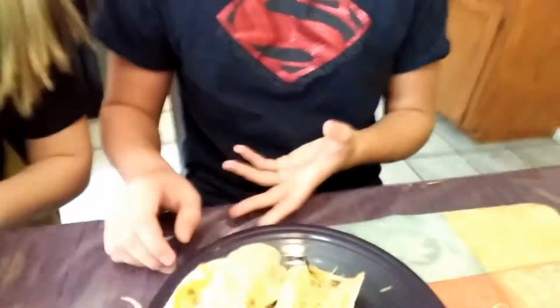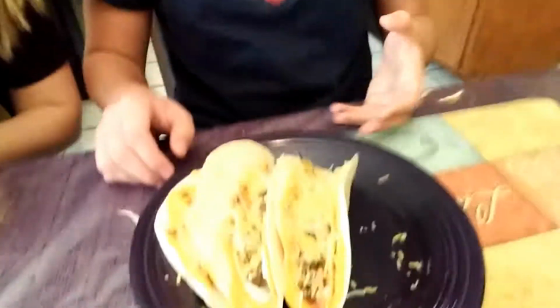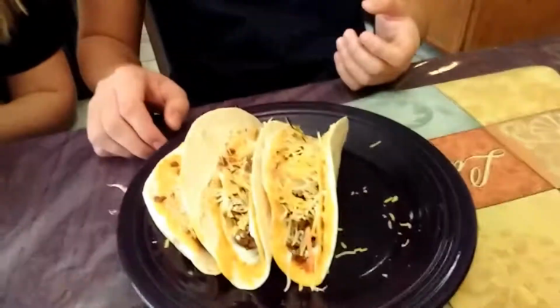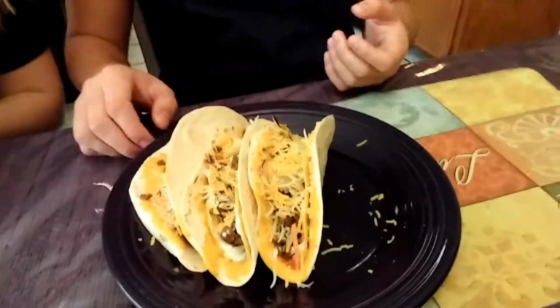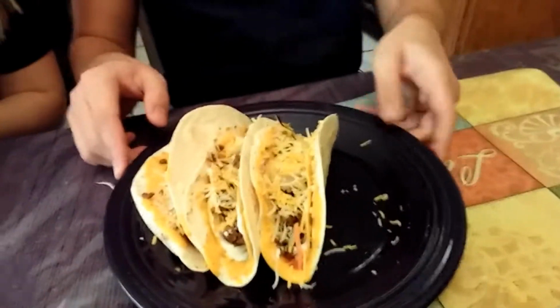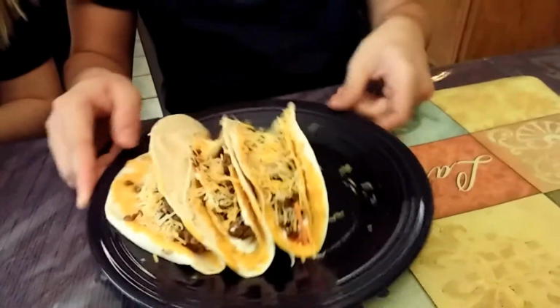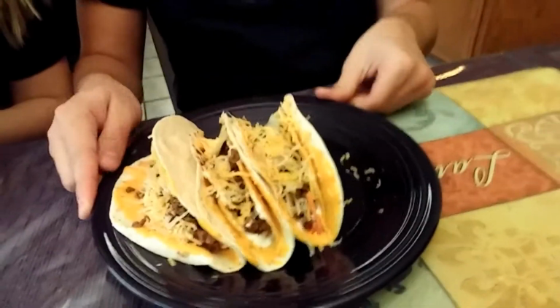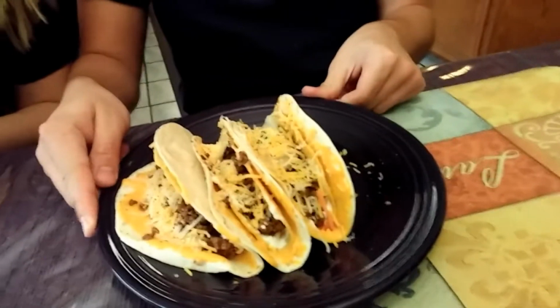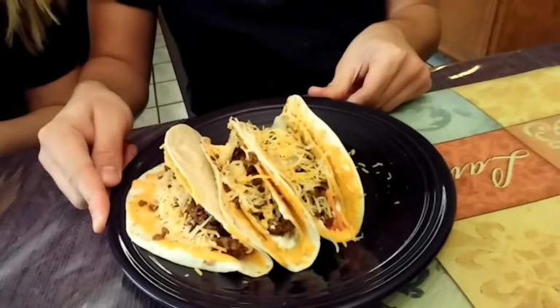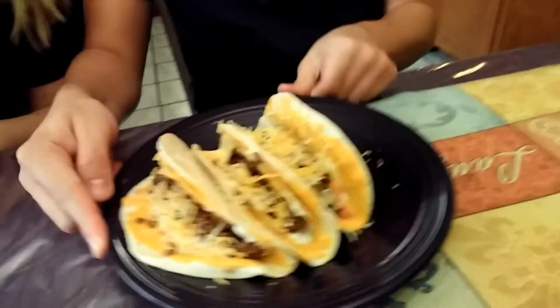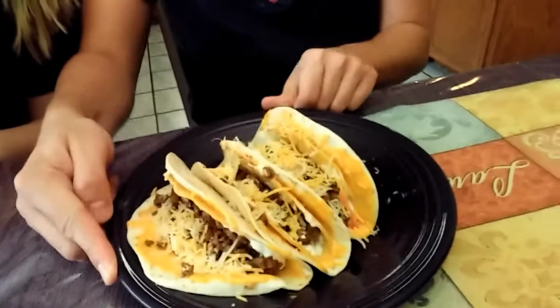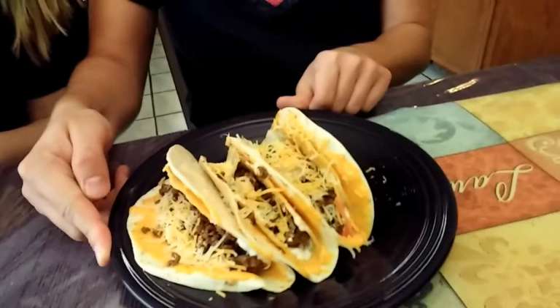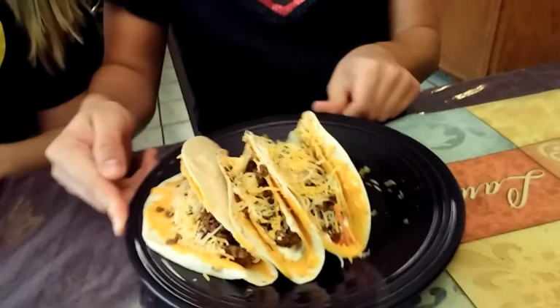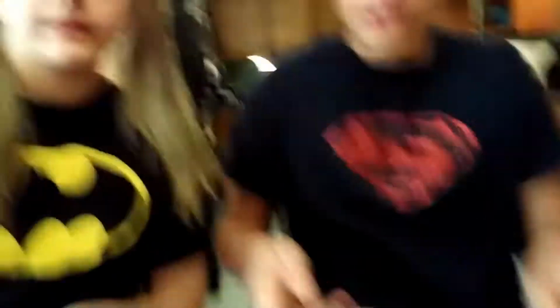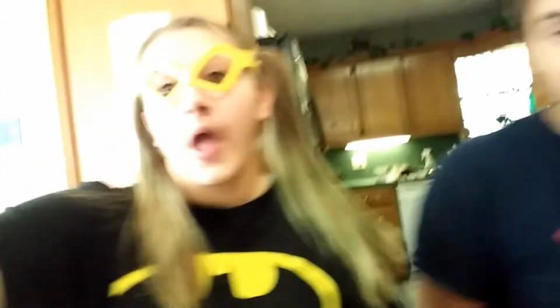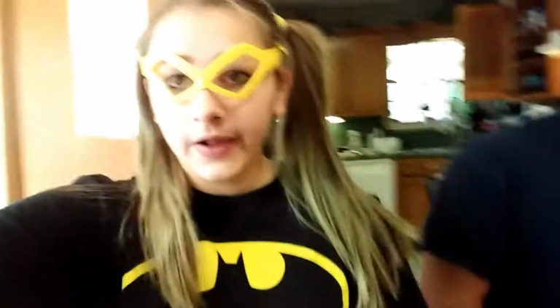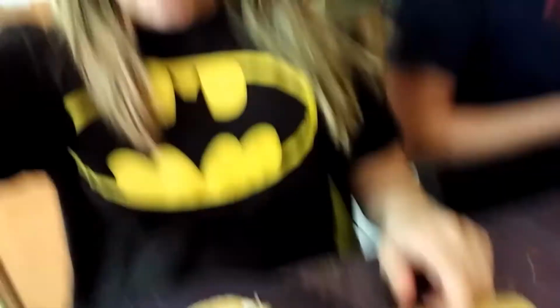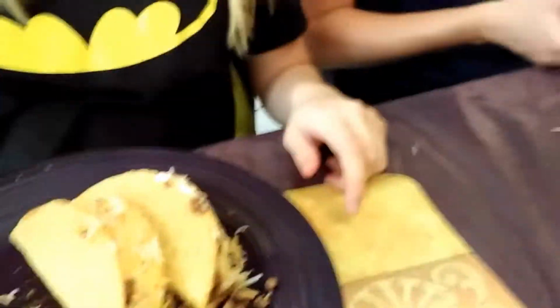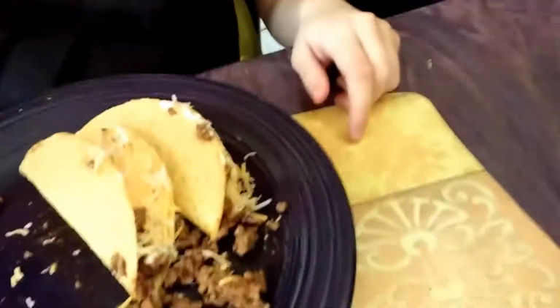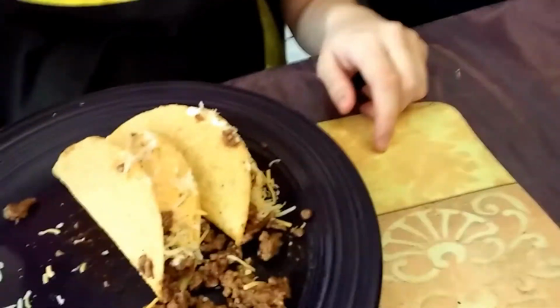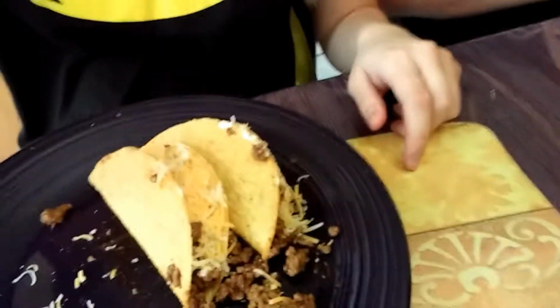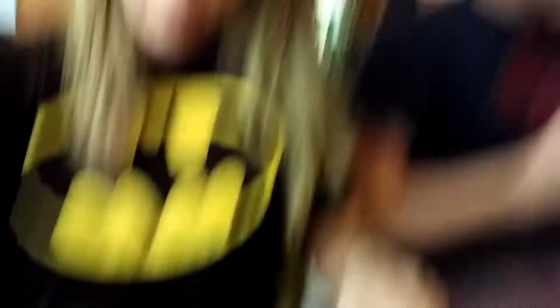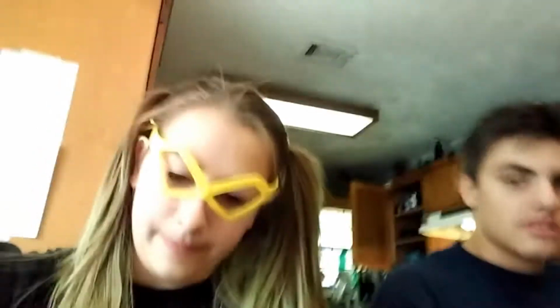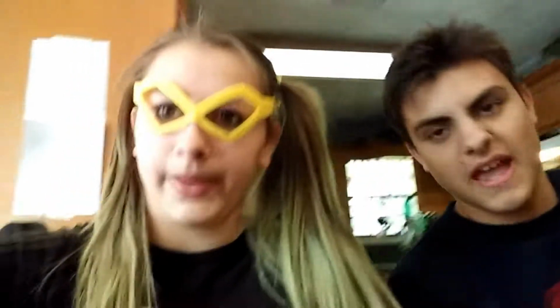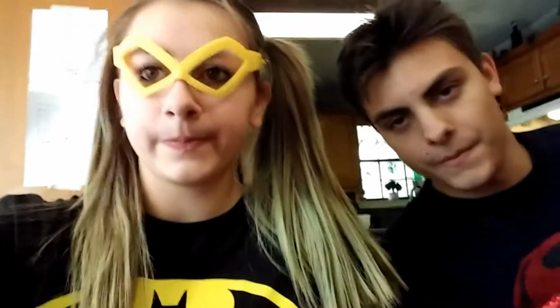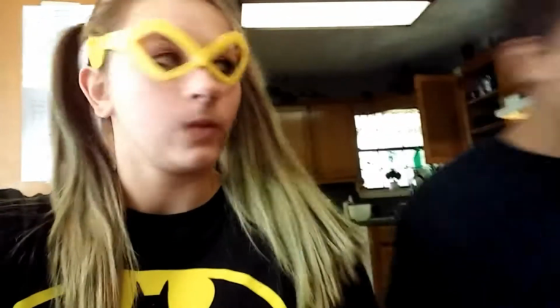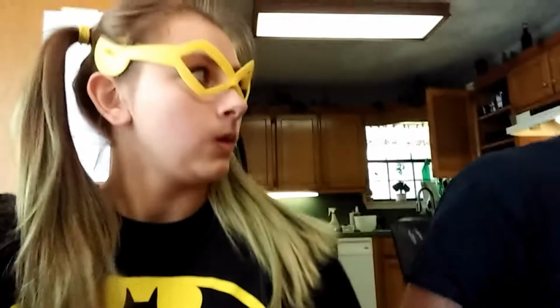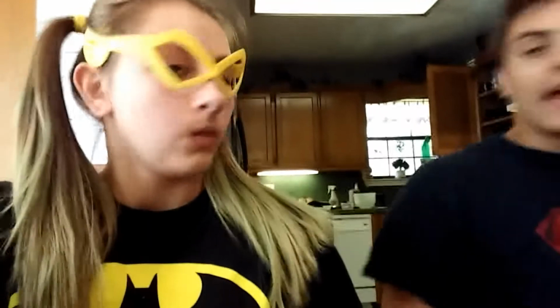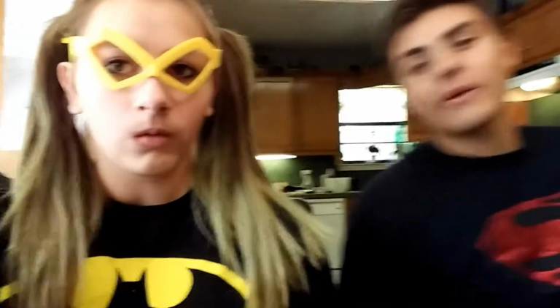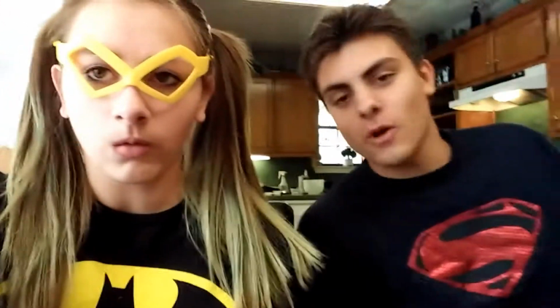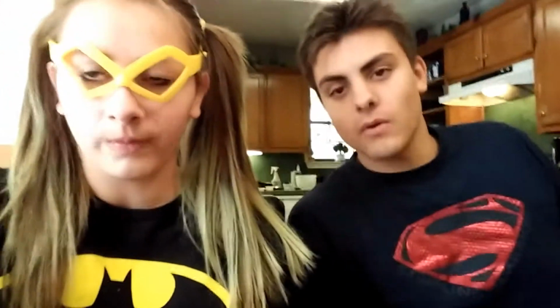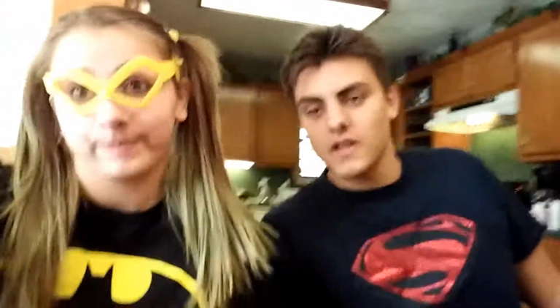Now for the finished product — look at this! I'm about to freaking dig in and tear these tacos up. I just got regular tacos. Yummy yum yum yum. She's a hater.